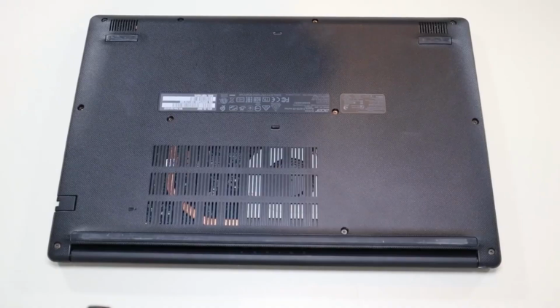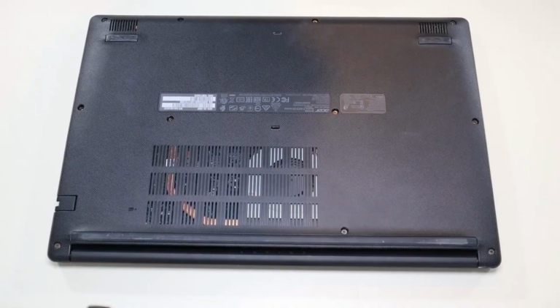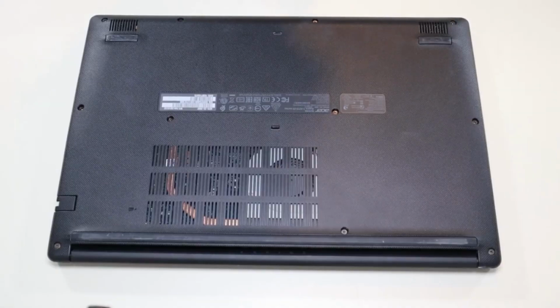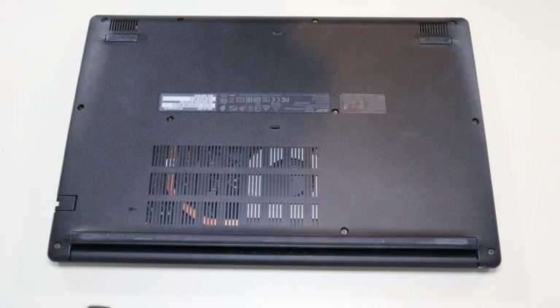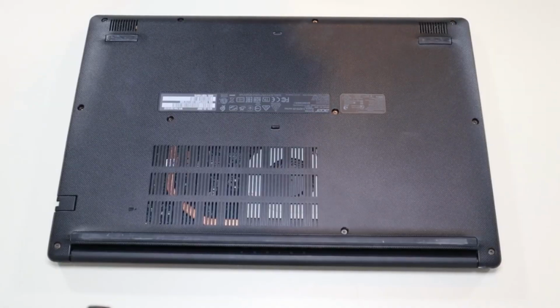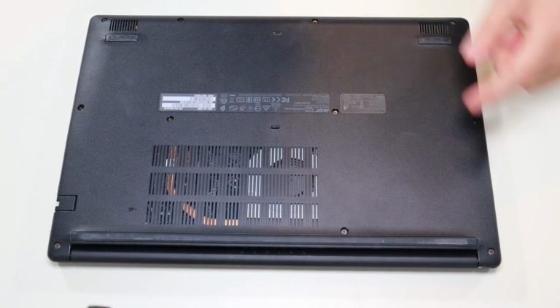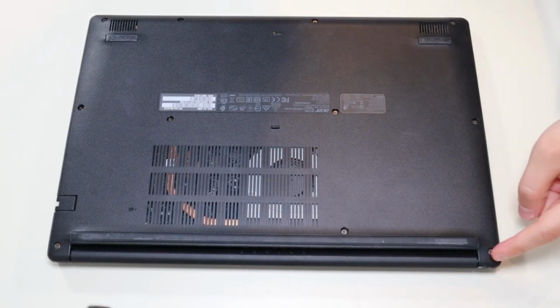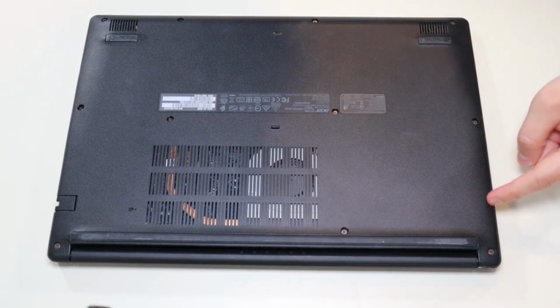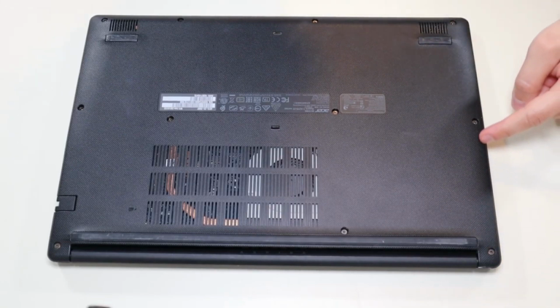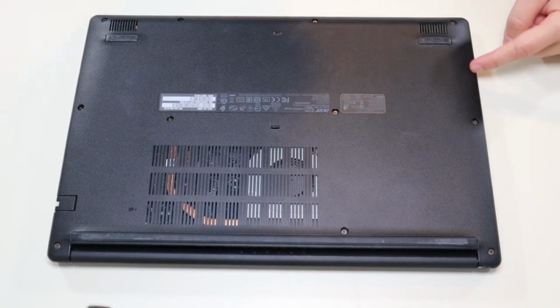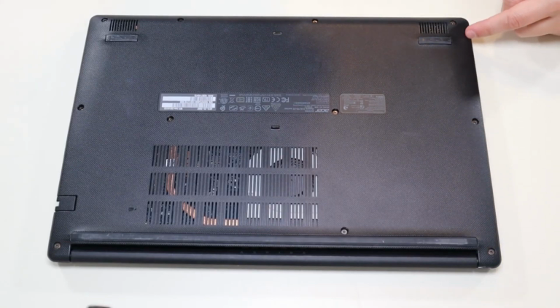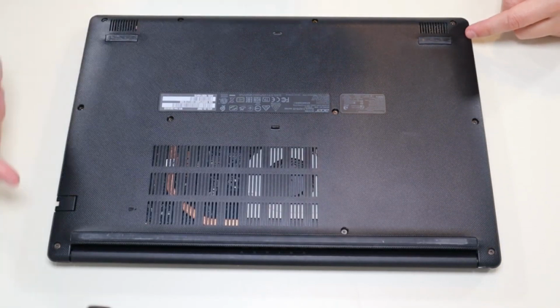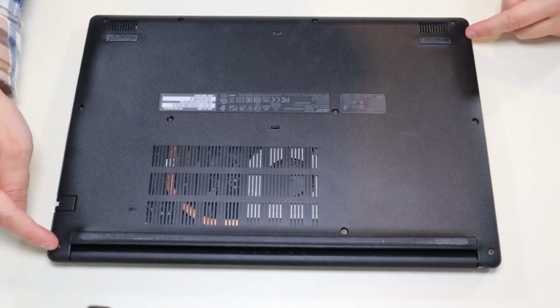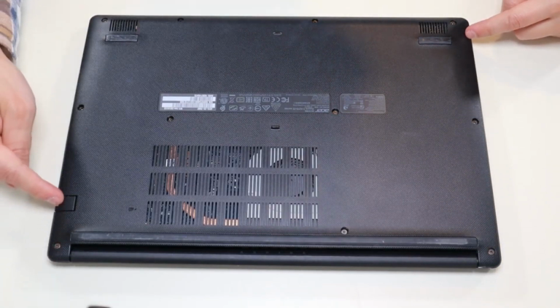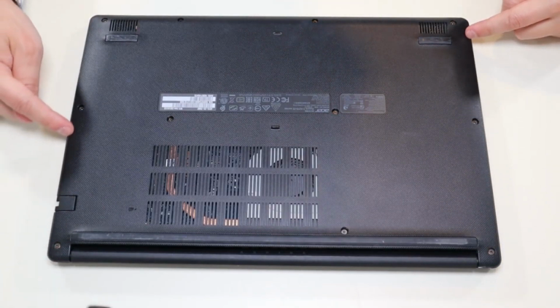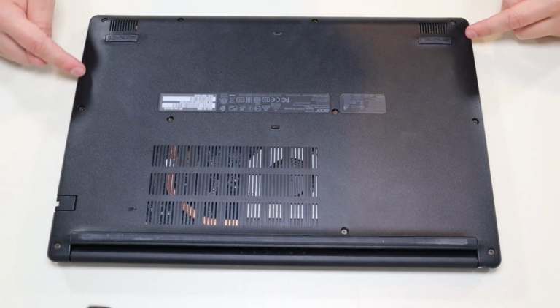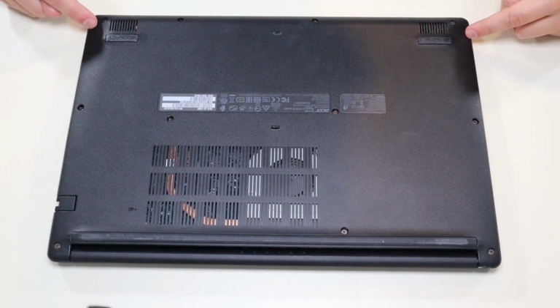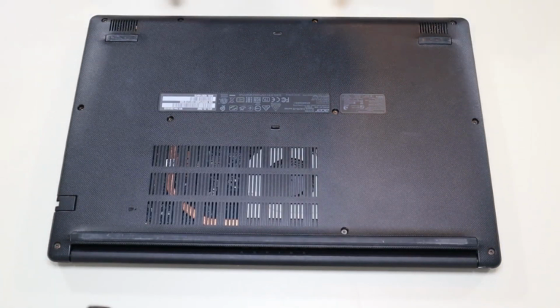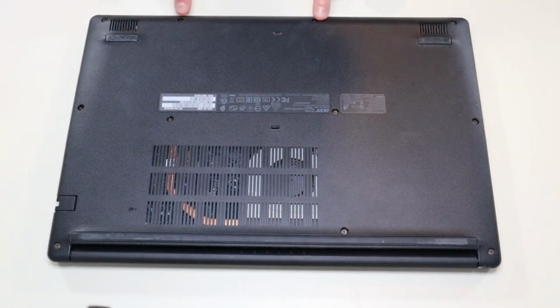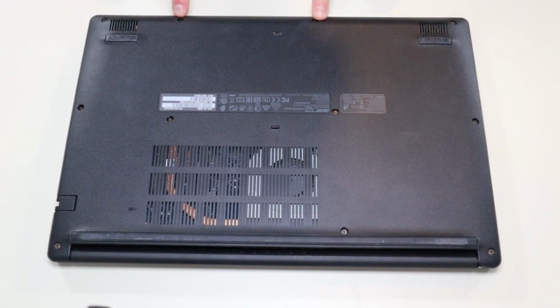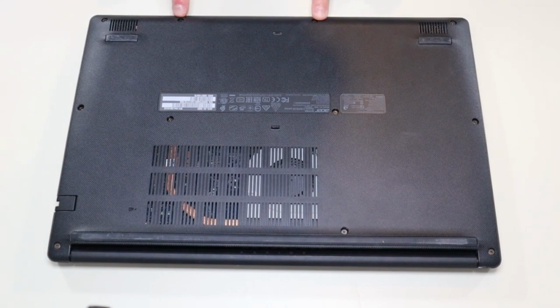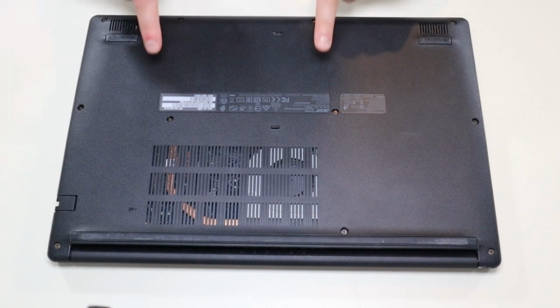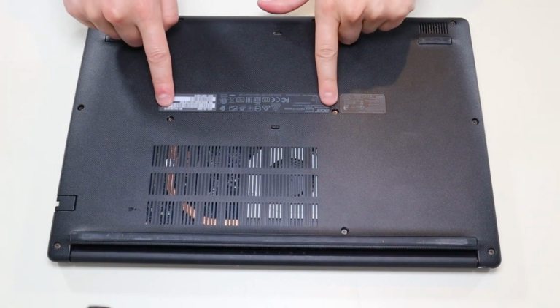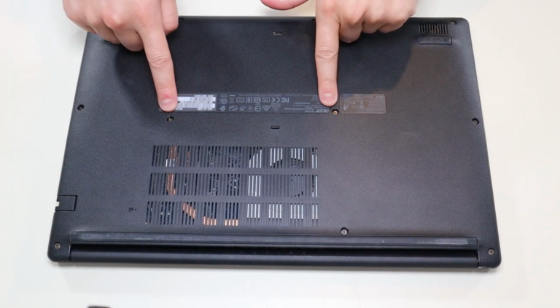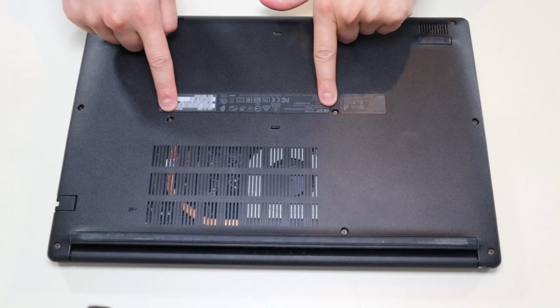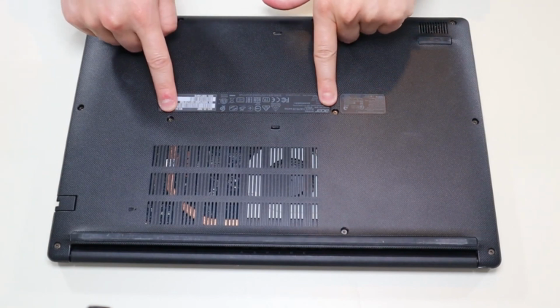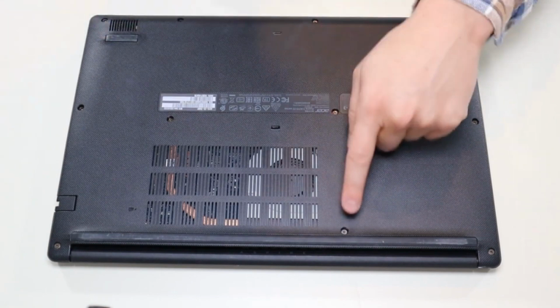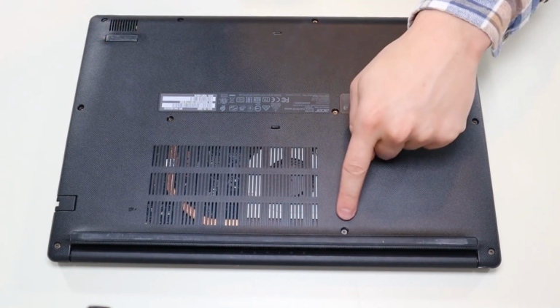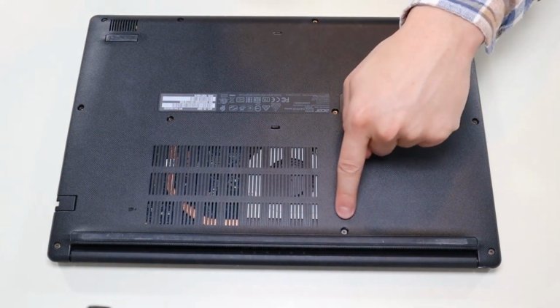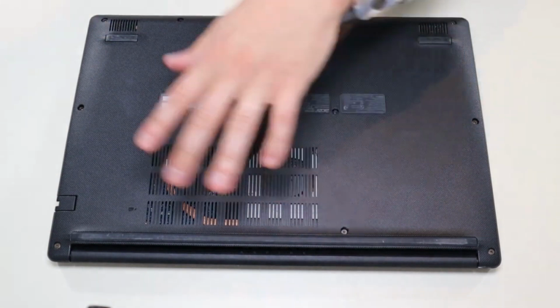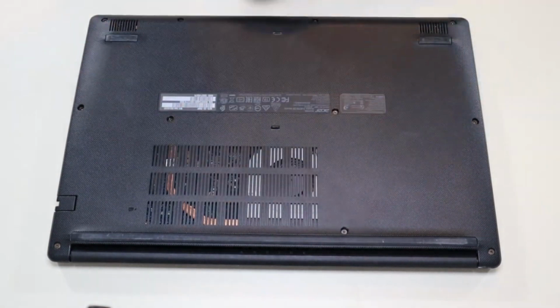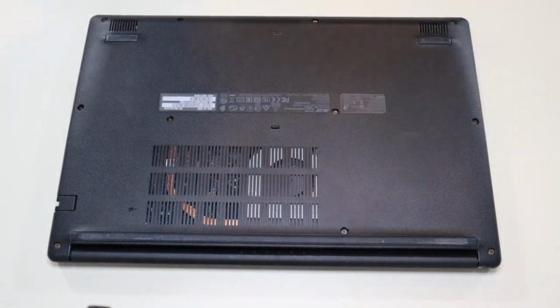We're going to take off all the screws on the bottom case. You have these three along this edge, these three along the opposite edge, these two here, these two here, and that one screw there. We're going to take all those screws out.